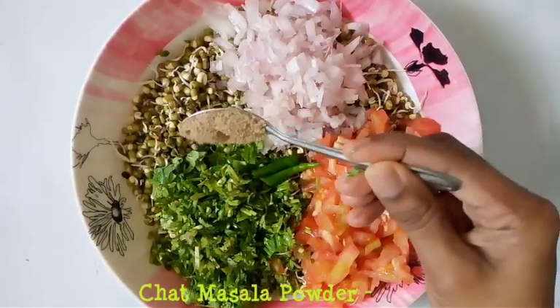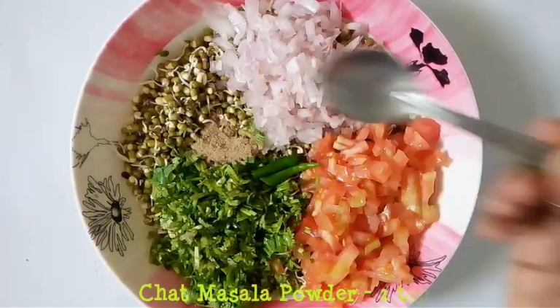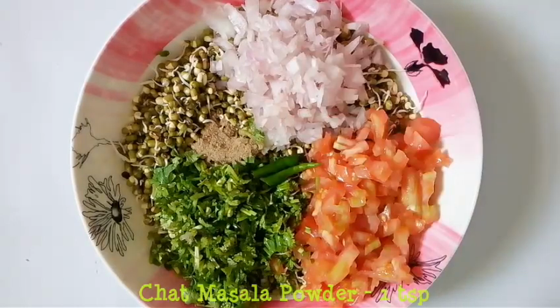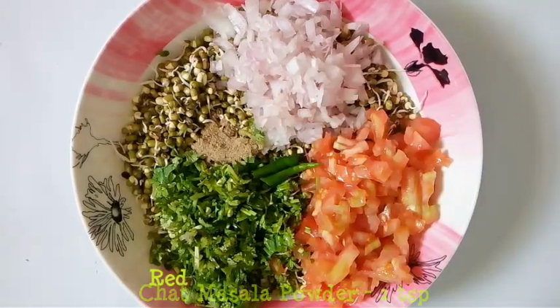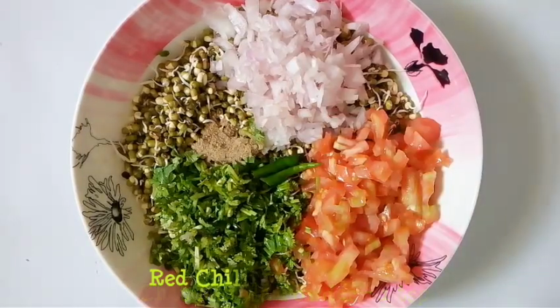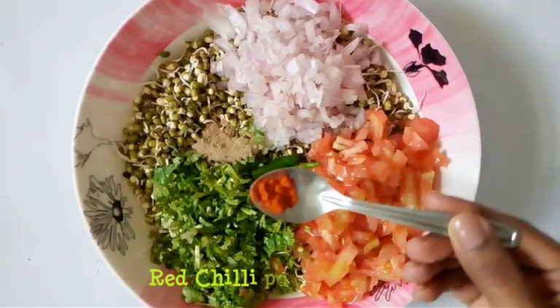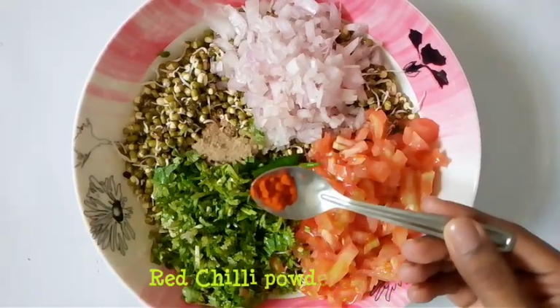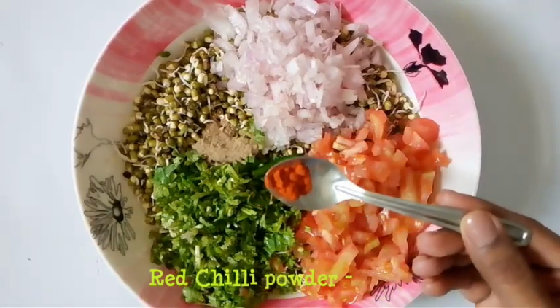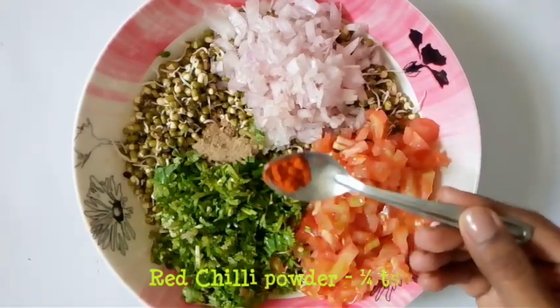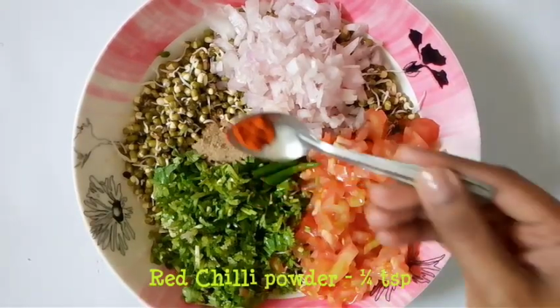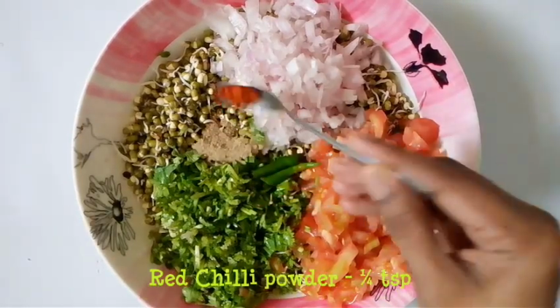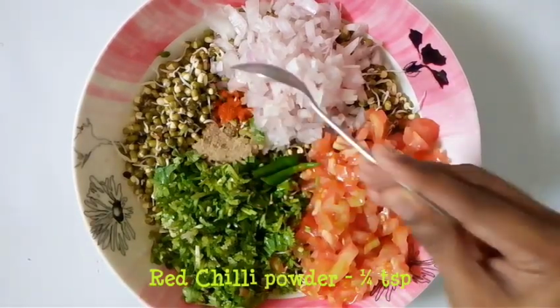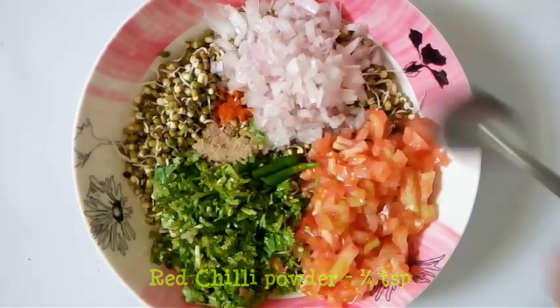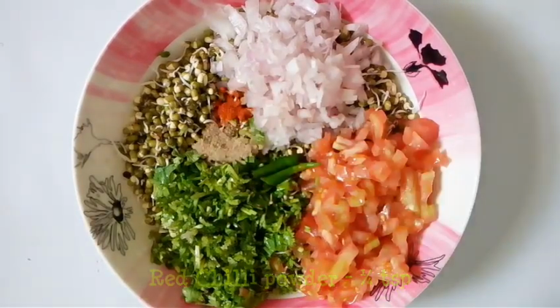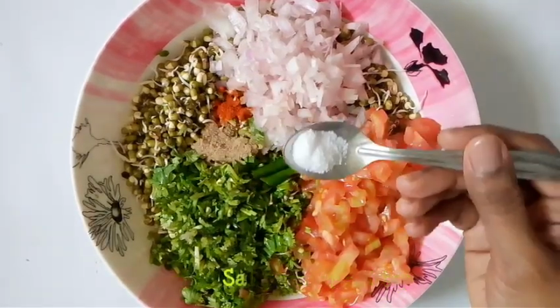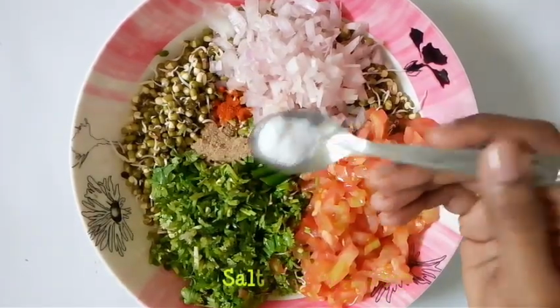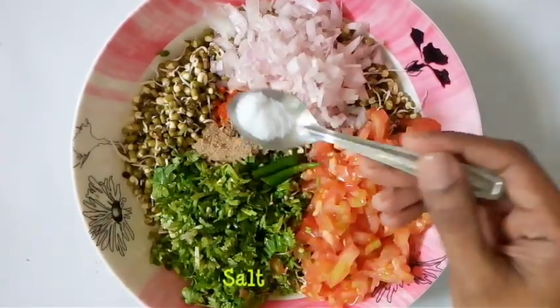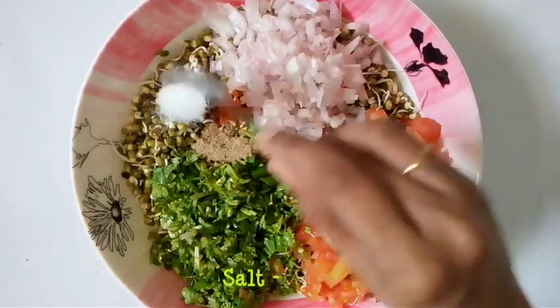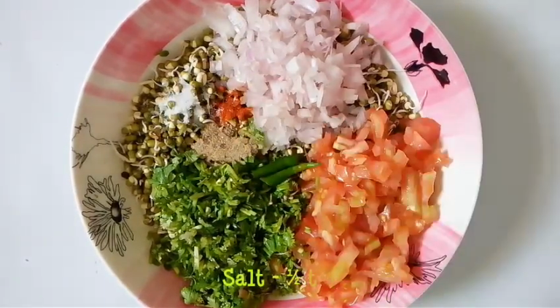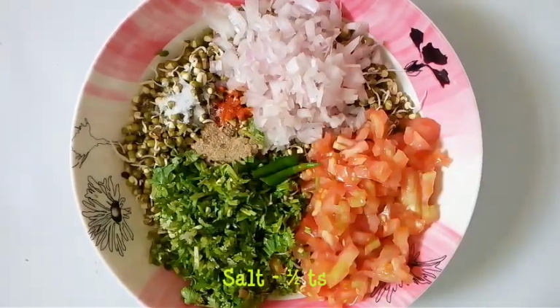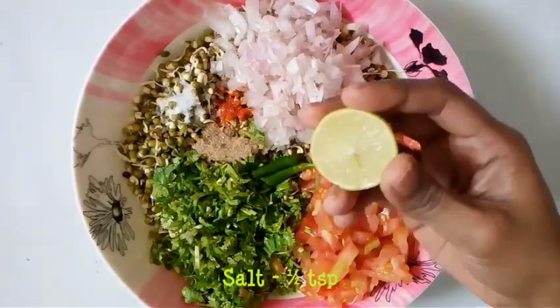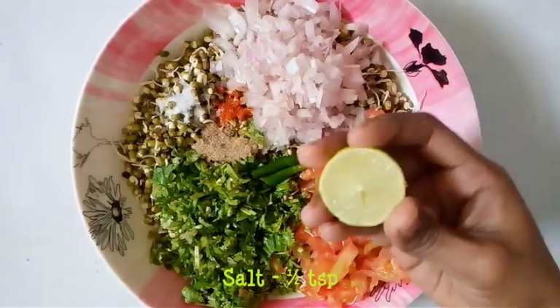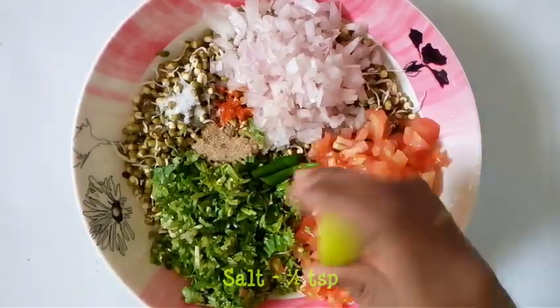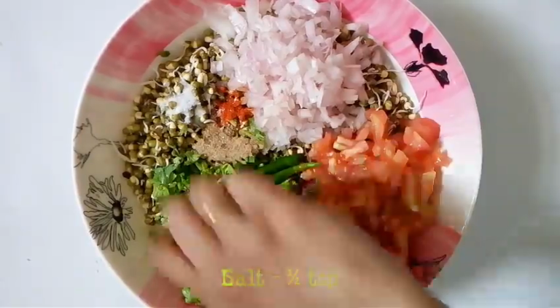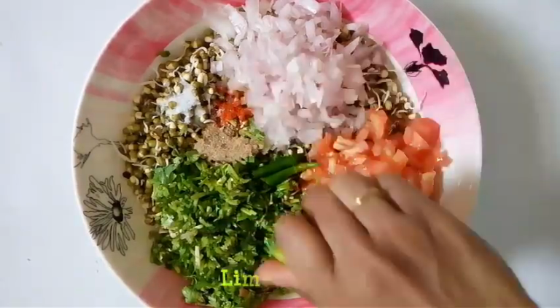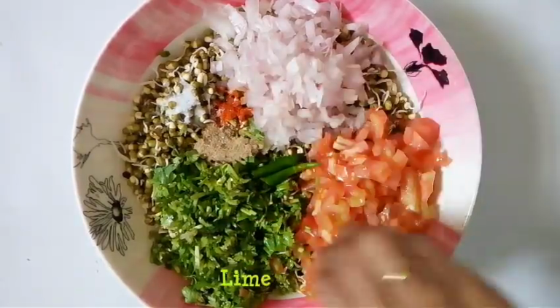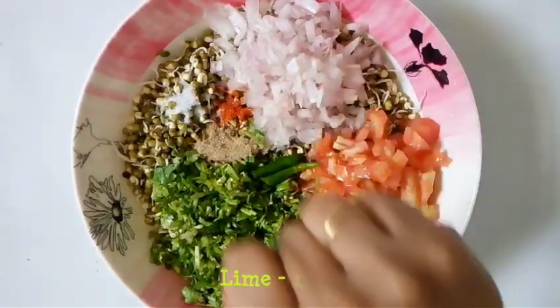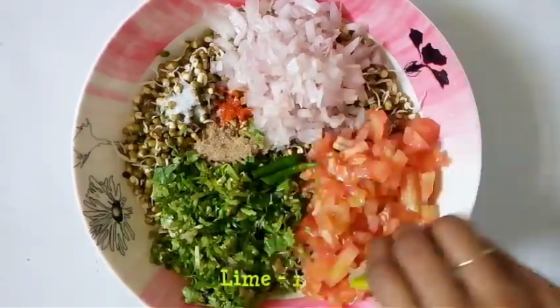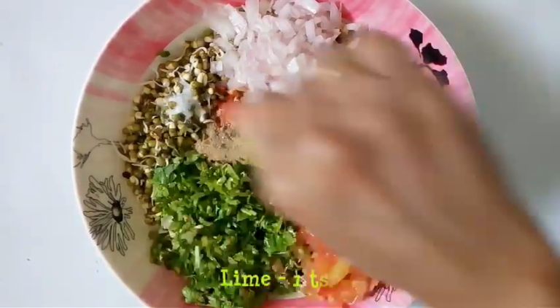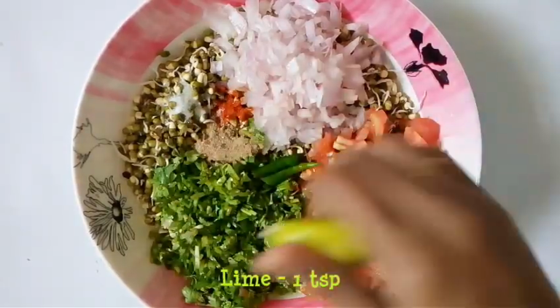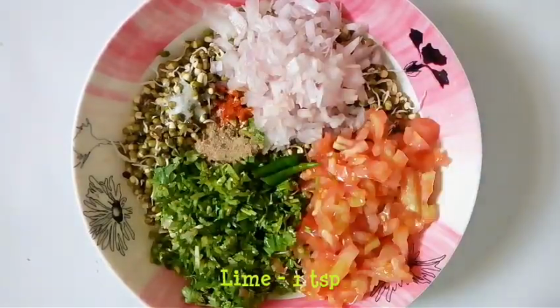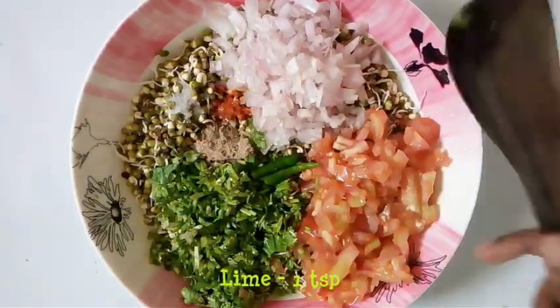Add 1 tsp chat masala powder, quarter tsp chili powder, half tsp salt, and about 1 tsp lime juice.